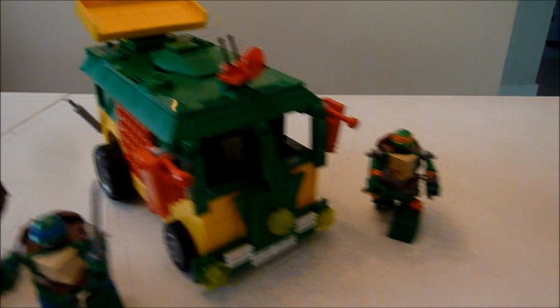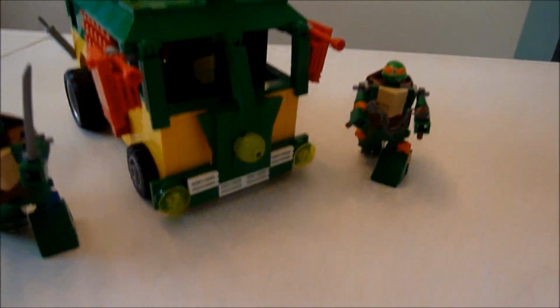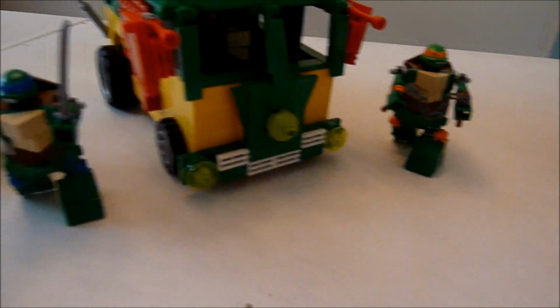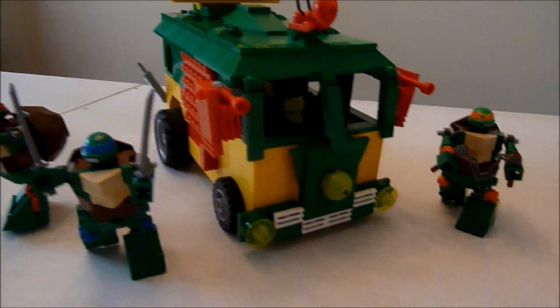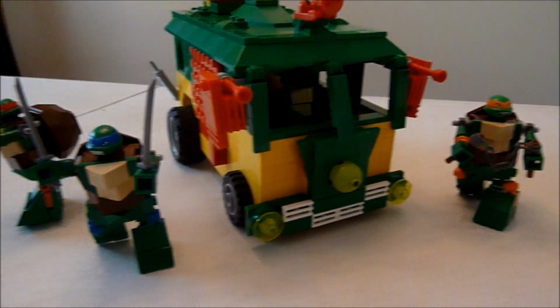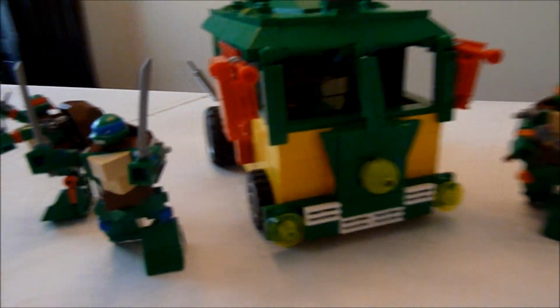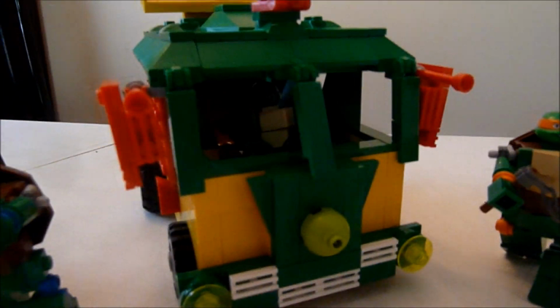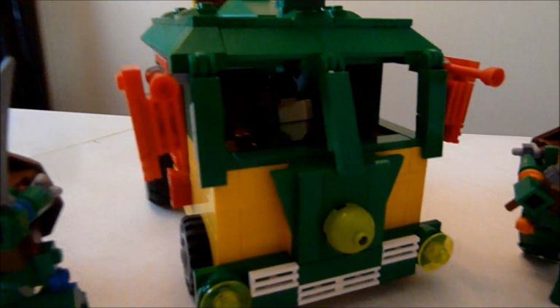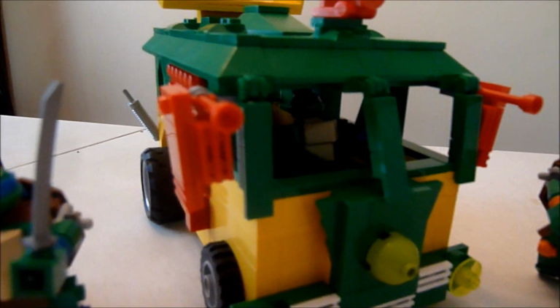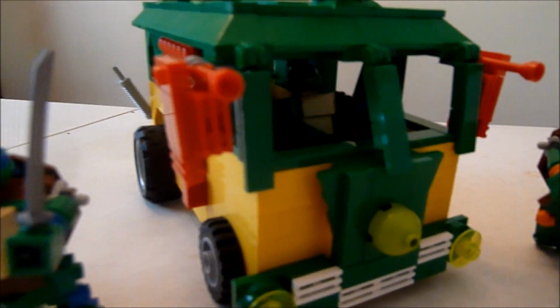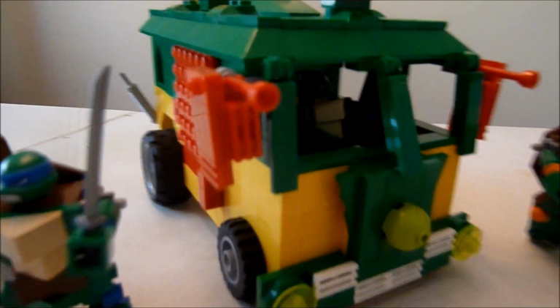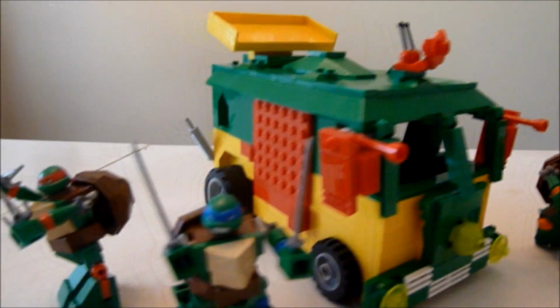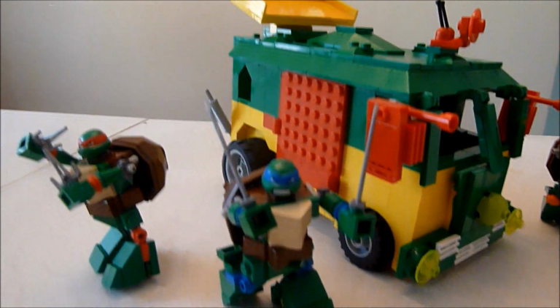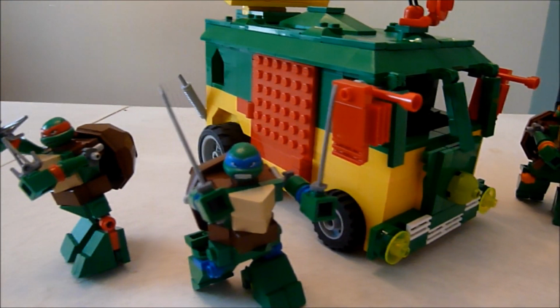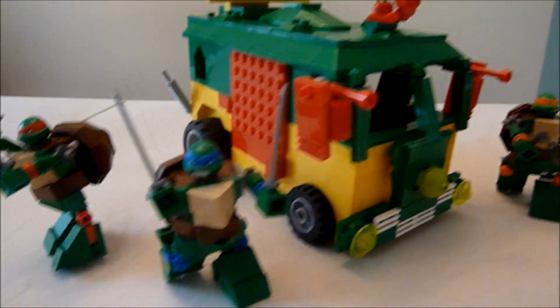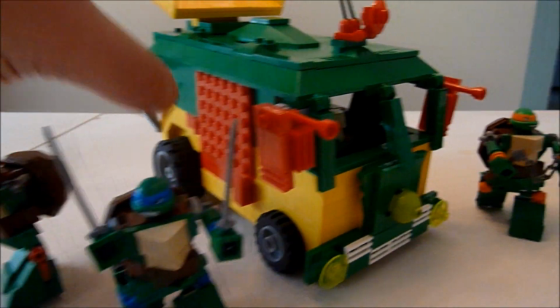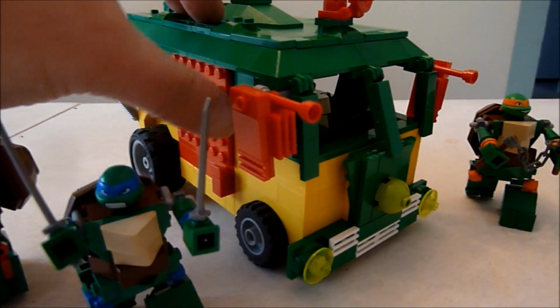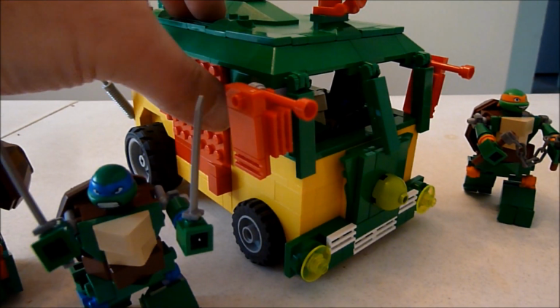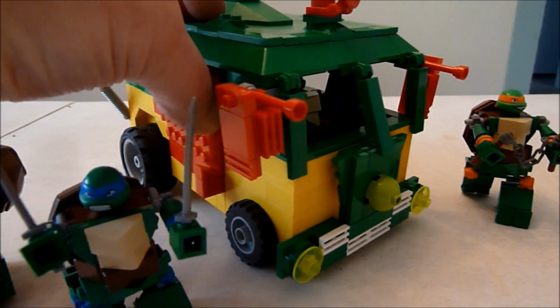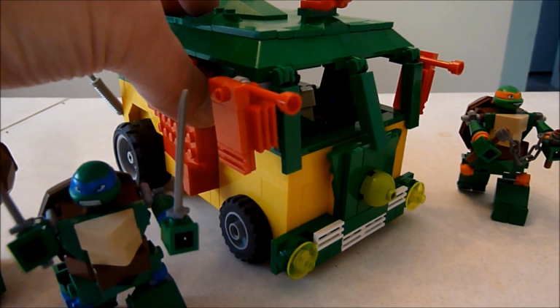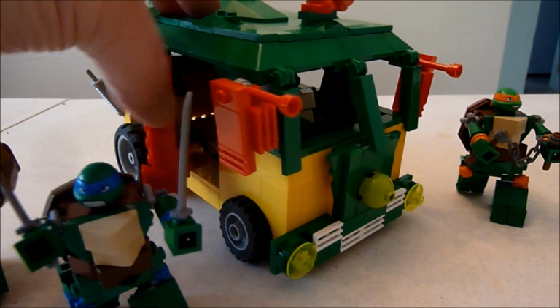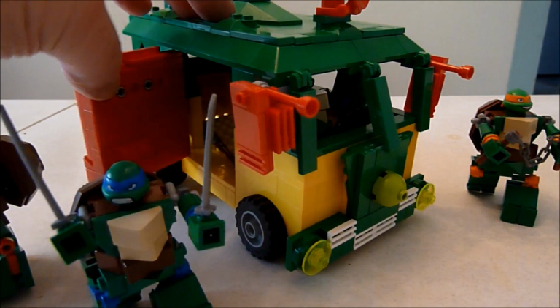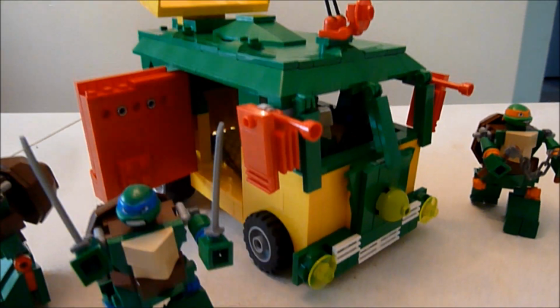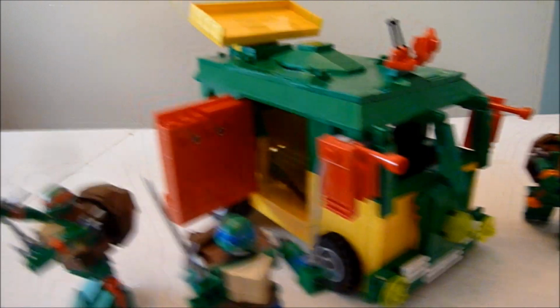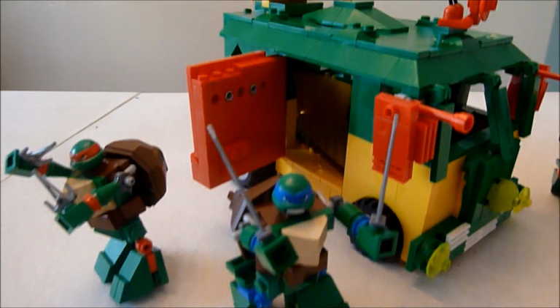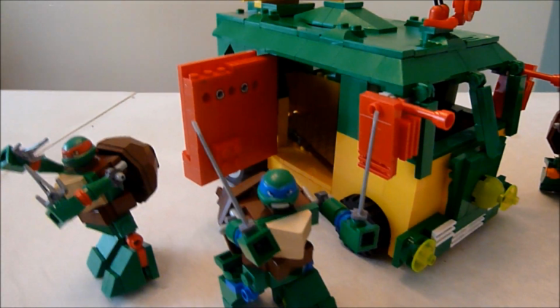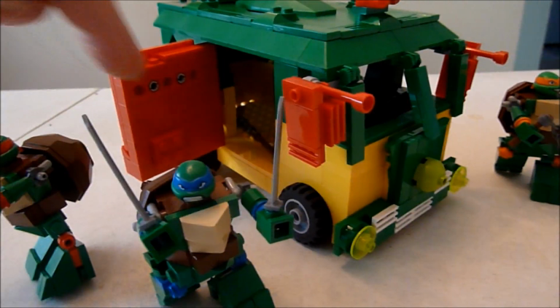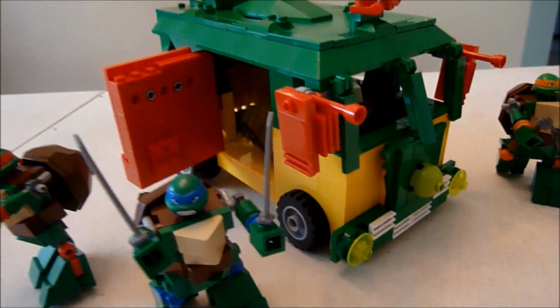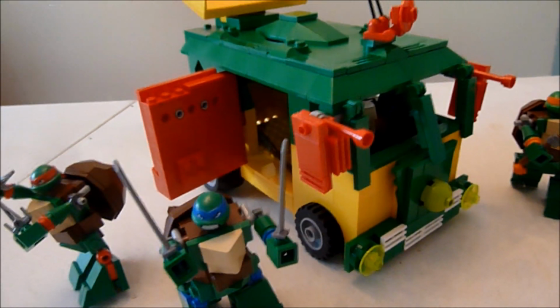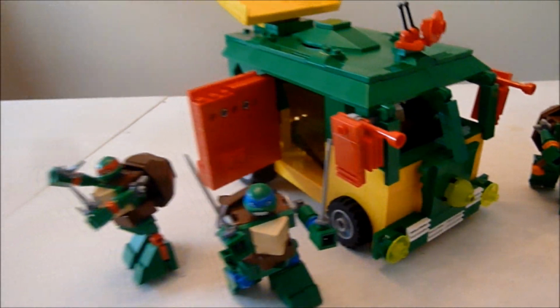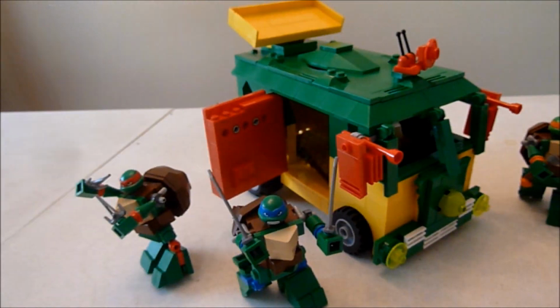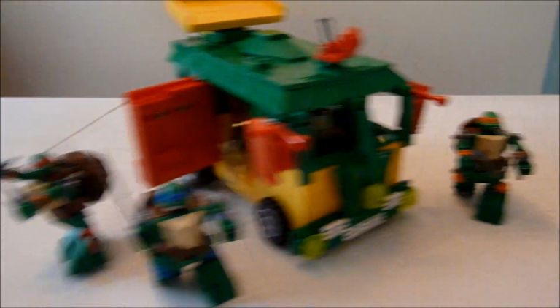Check it out. It is in scale with these guys. You can see Donatello in there driving. You can pop open the side here, just like the original 80s or 90s toy. And you can stick your guy on there and he can battle the foot.